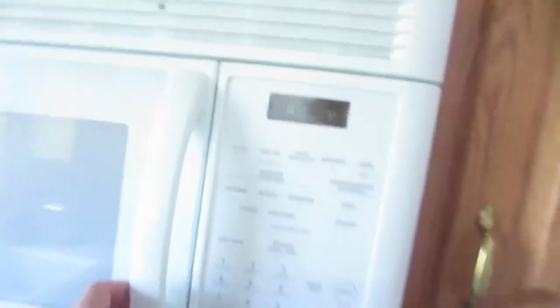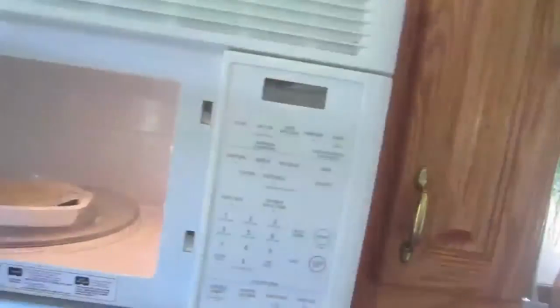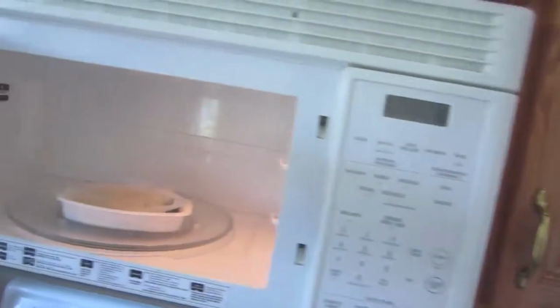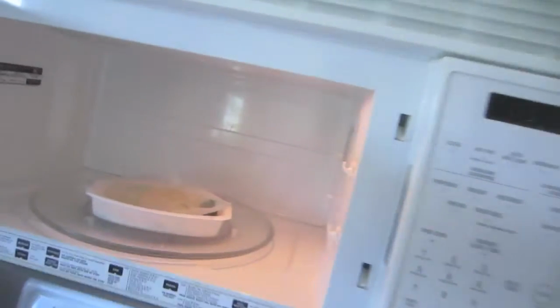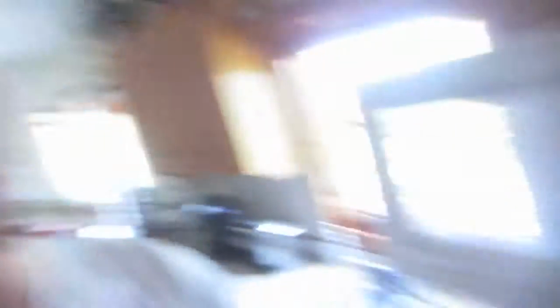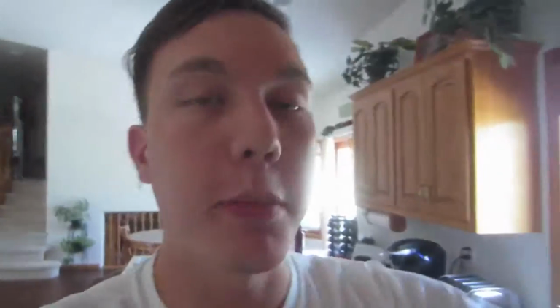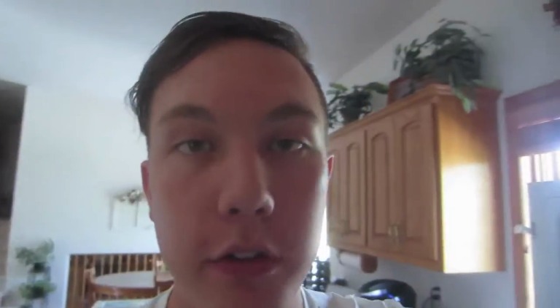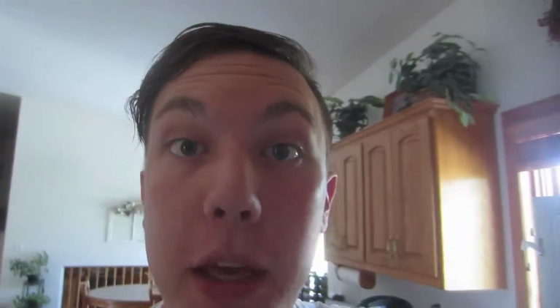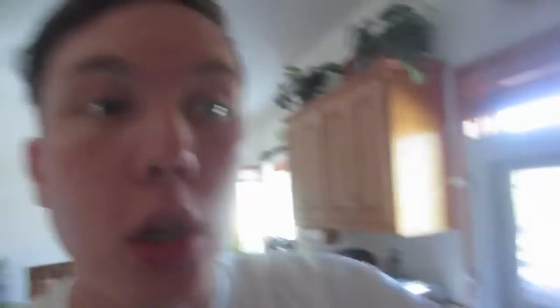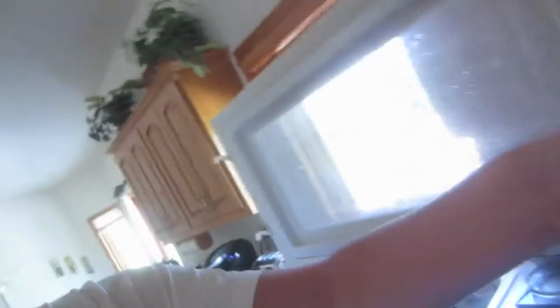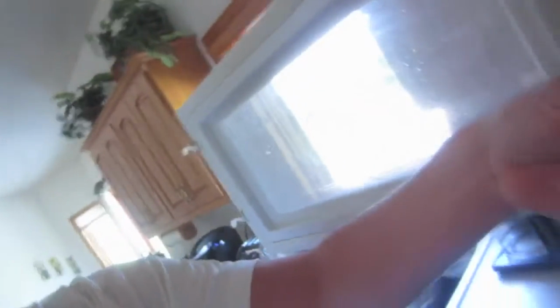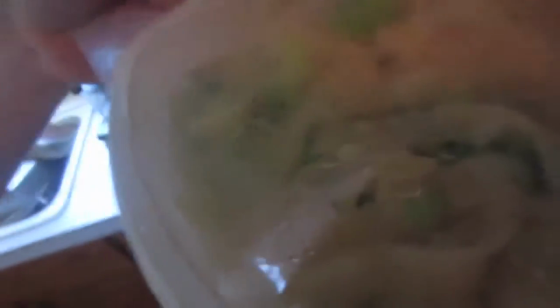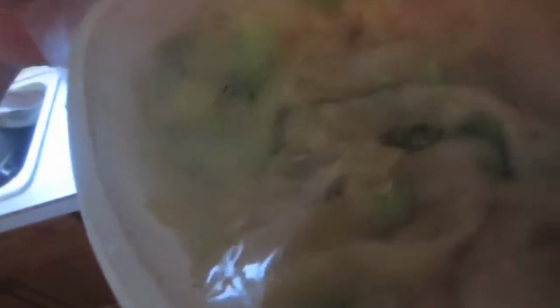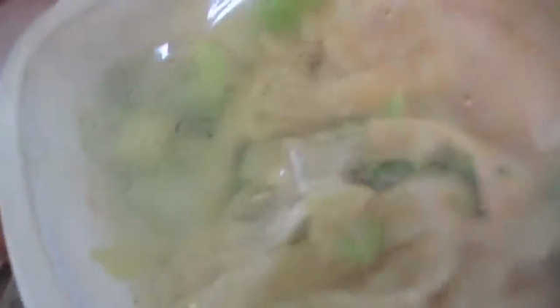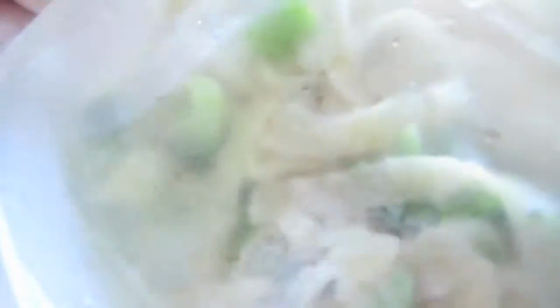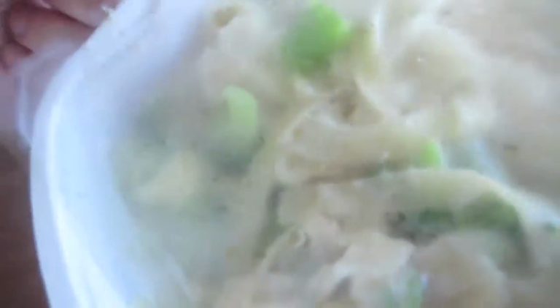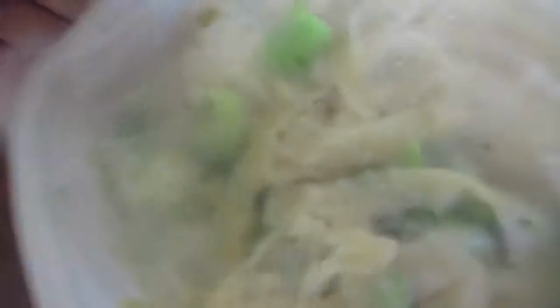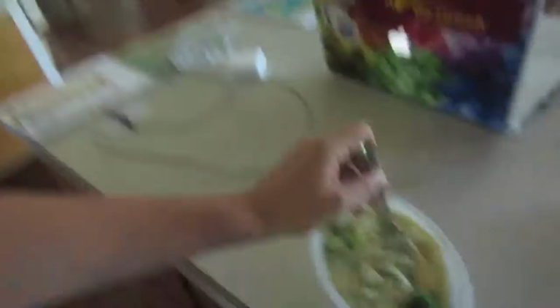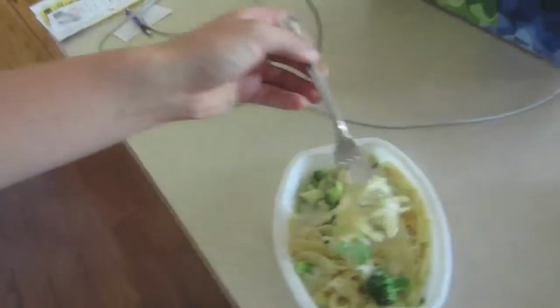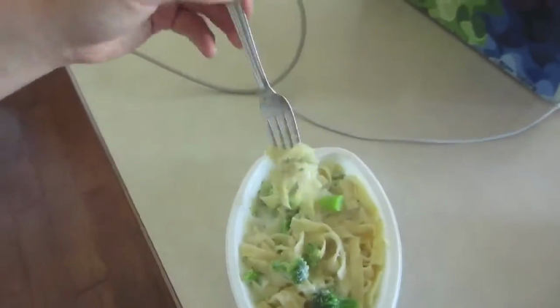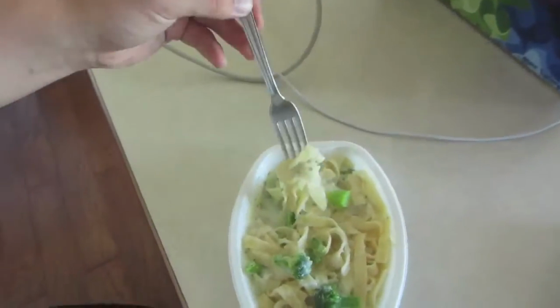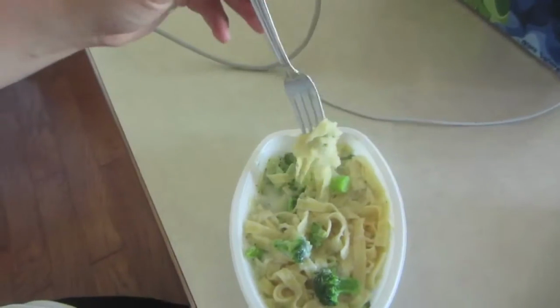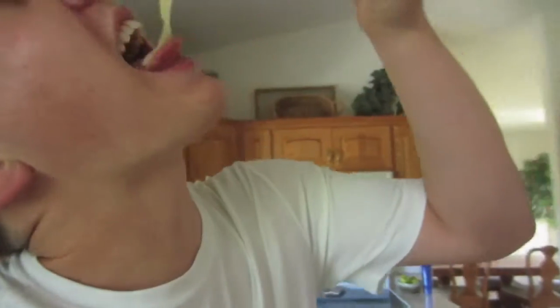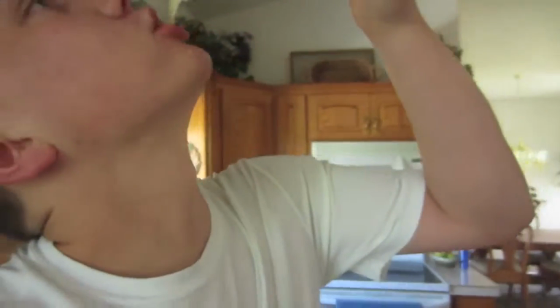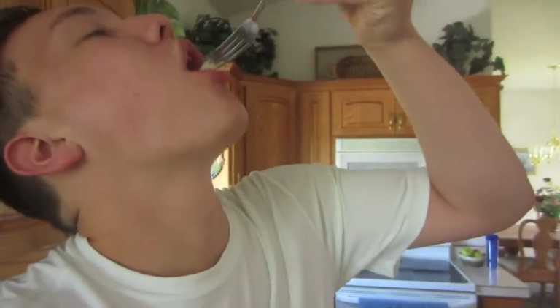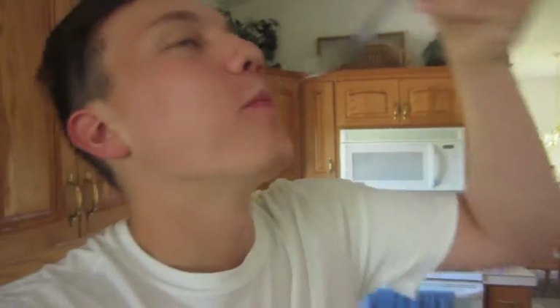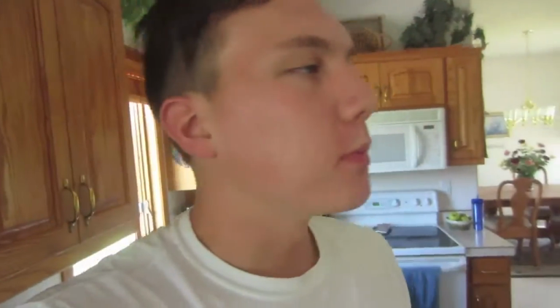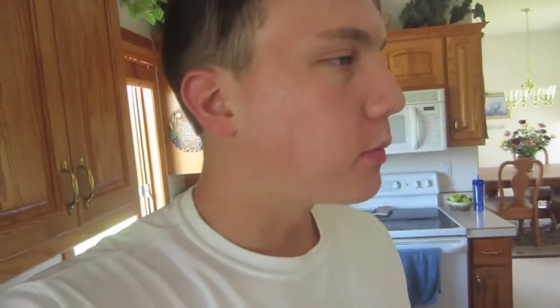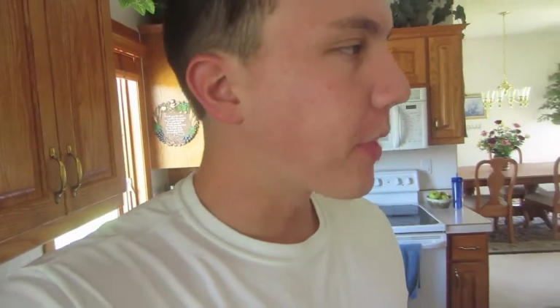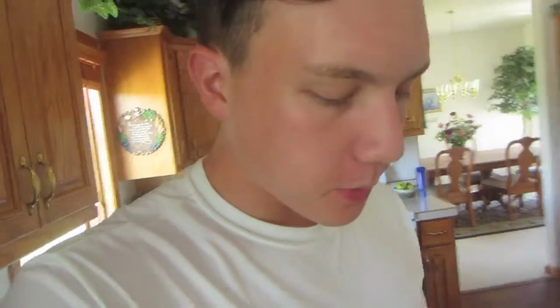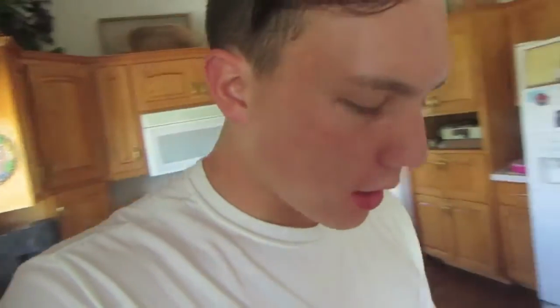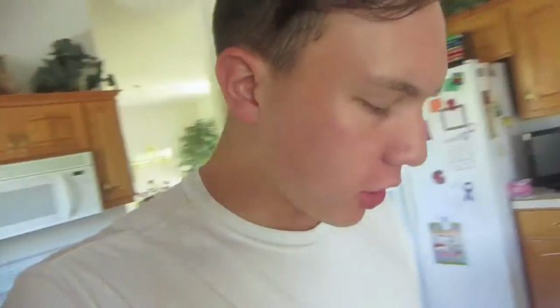It says wait one to two minutes before removing from the microwave. But YOLO. I am hungry, so I'm going to eat it right away. Eating with the left hand. Yep, it's cooked.